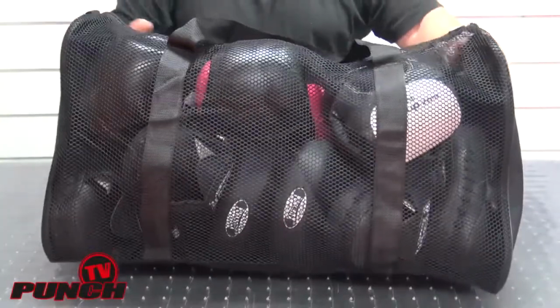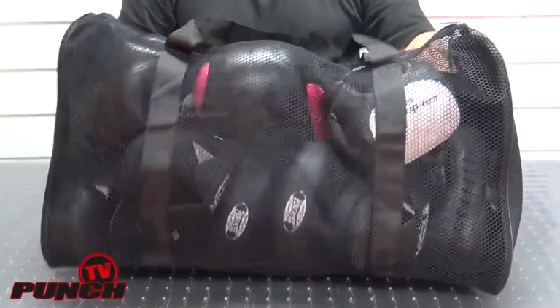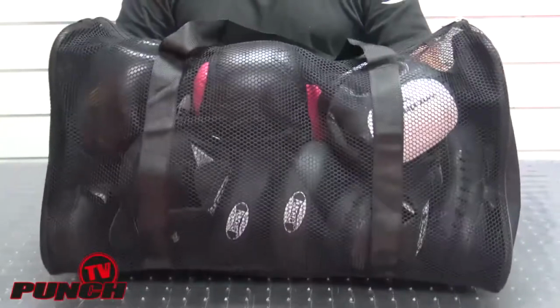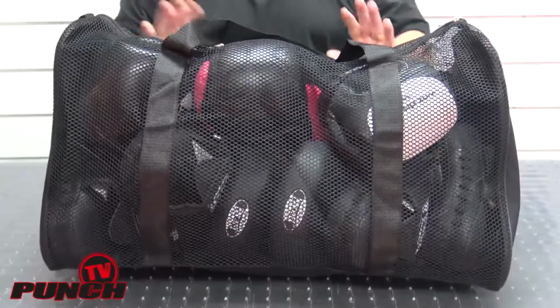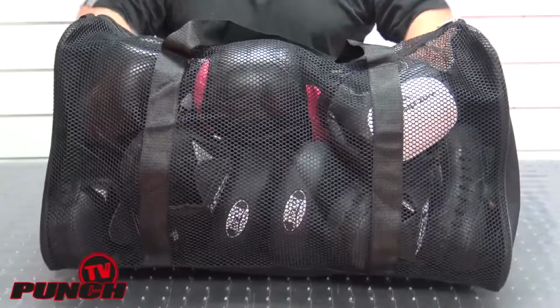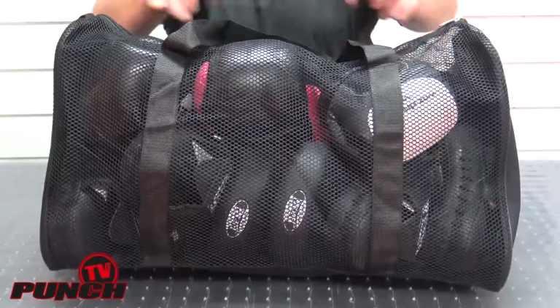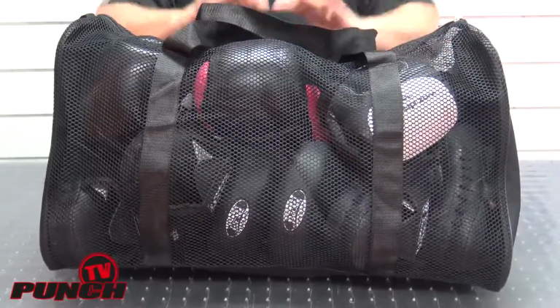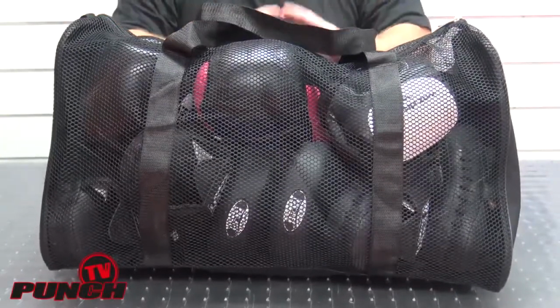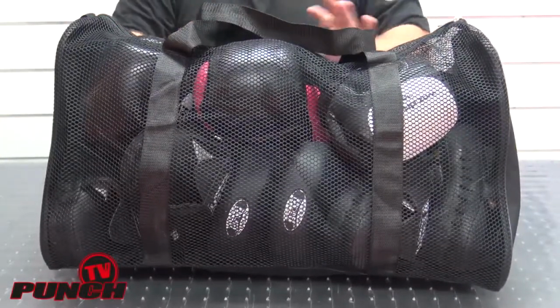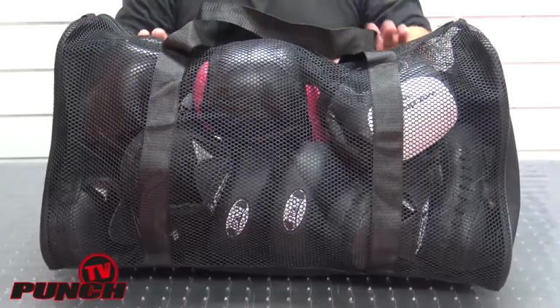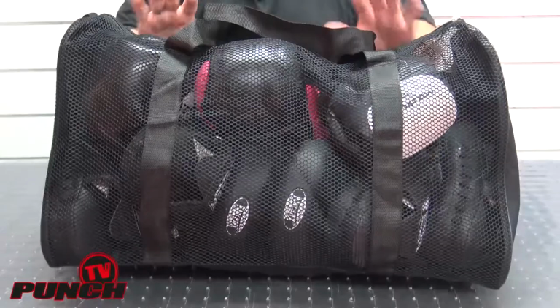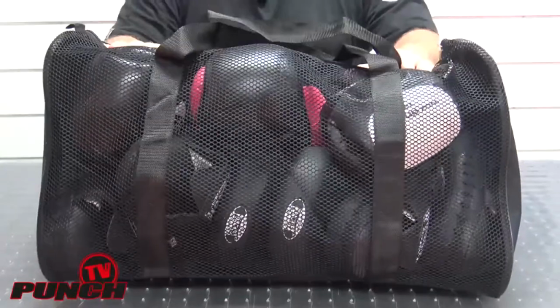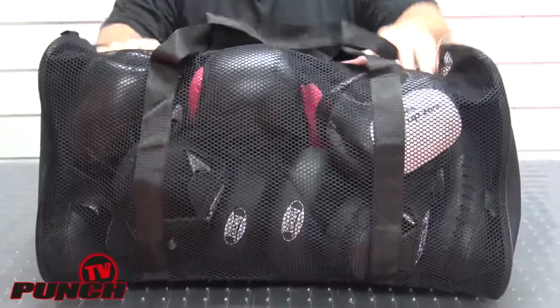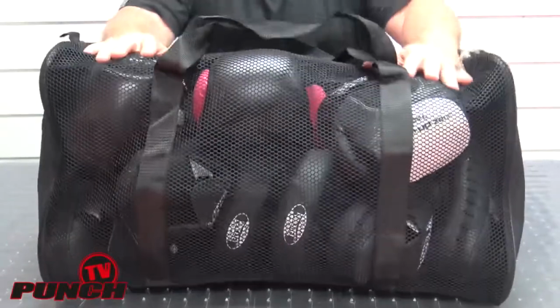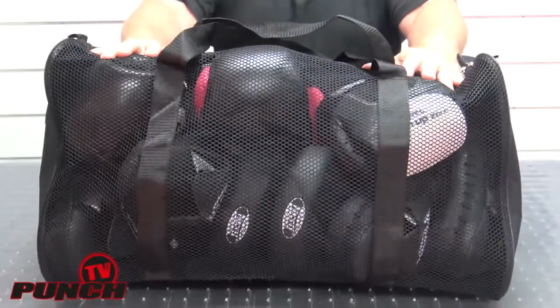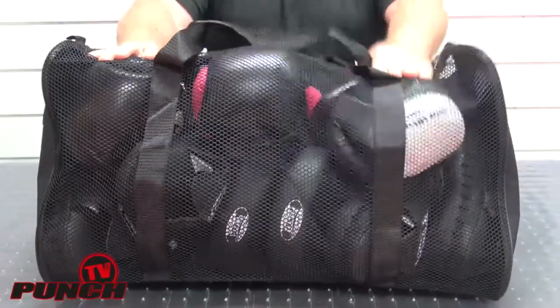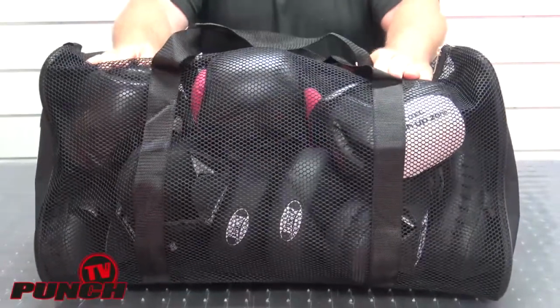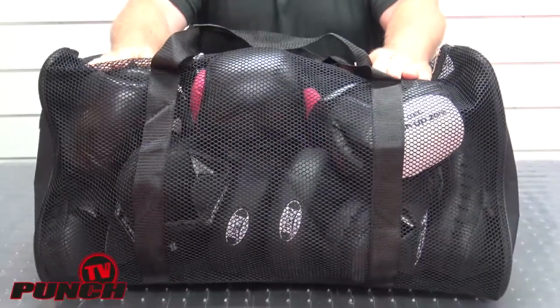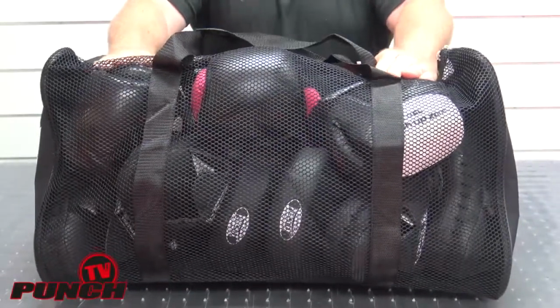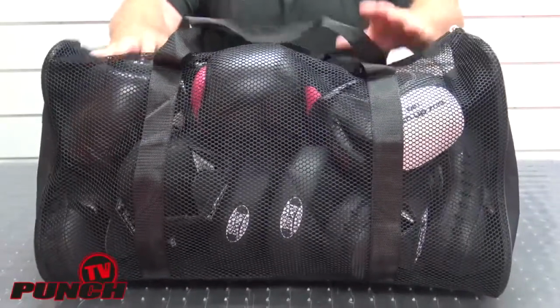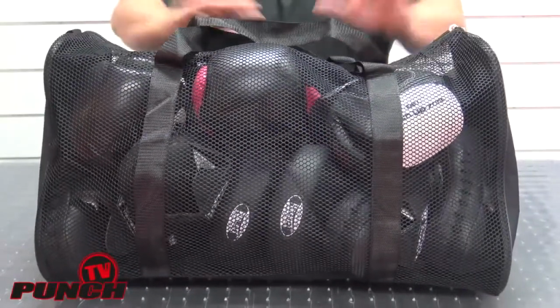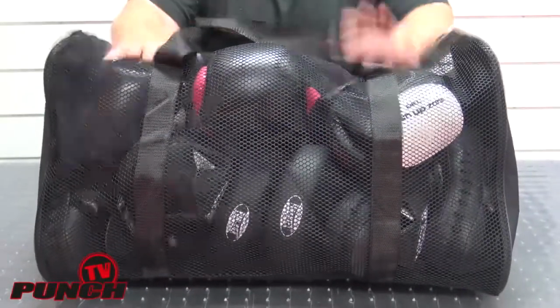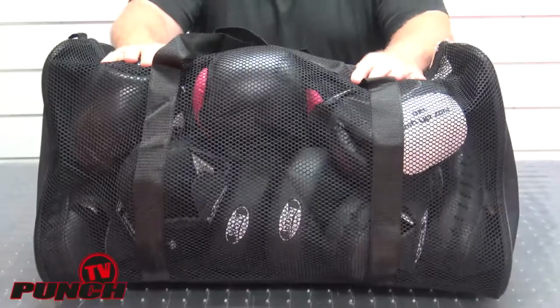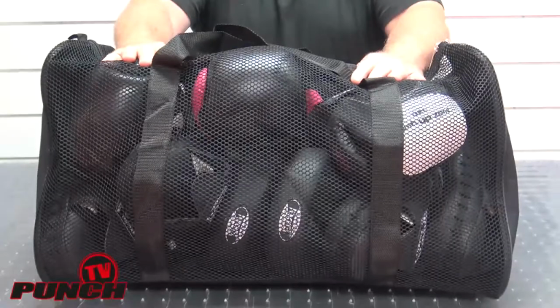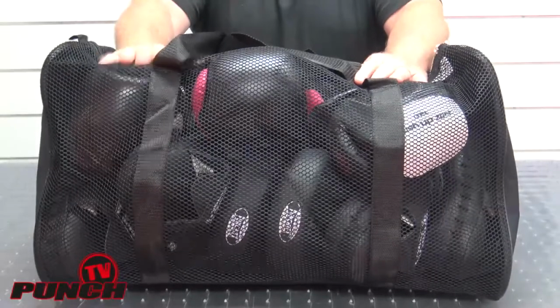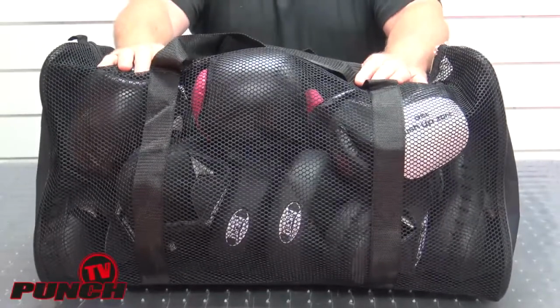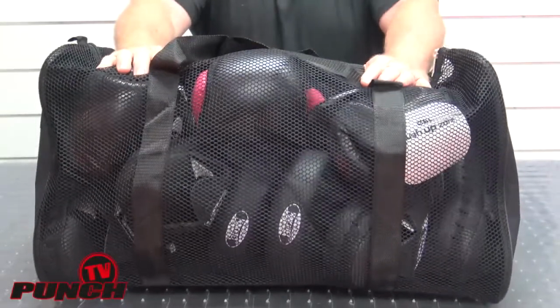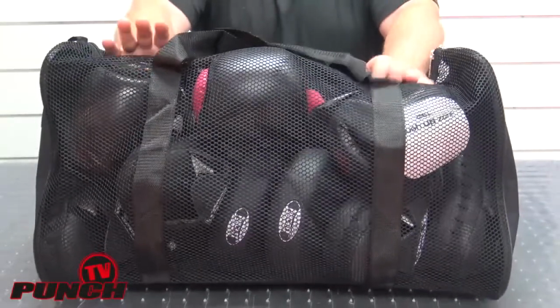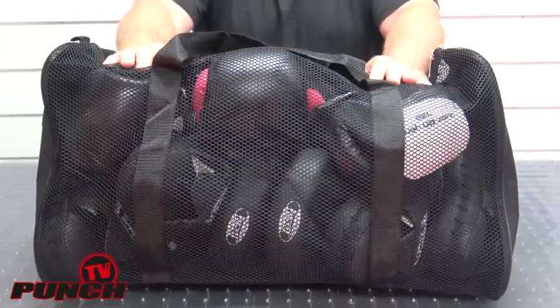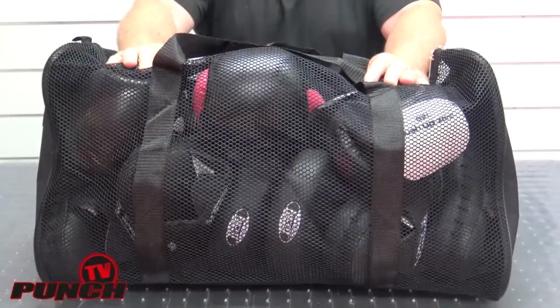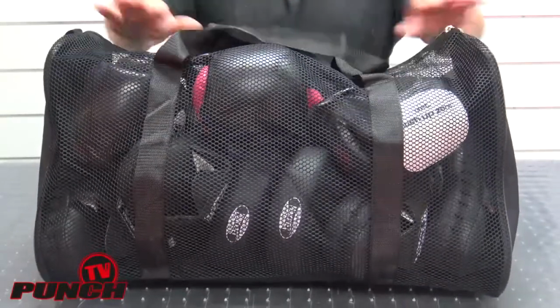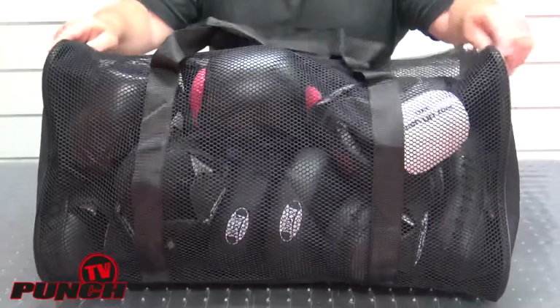It is a lightweight bag designed for quick drying of your focus pads and gloves while still in the bag. If you do go down the beach to train people and they get sand over everything, this is a great transport bag to let the sand drop out on the way home.